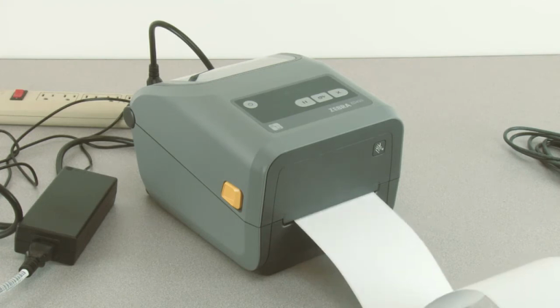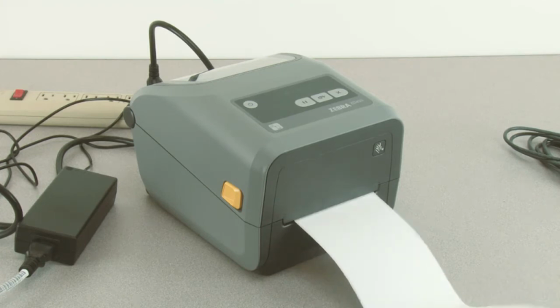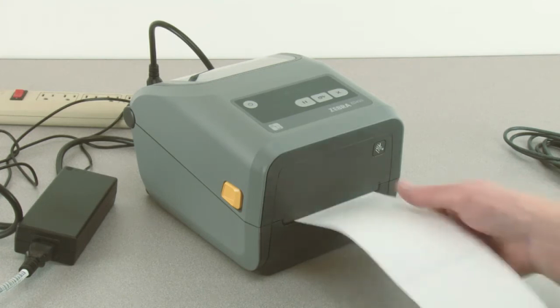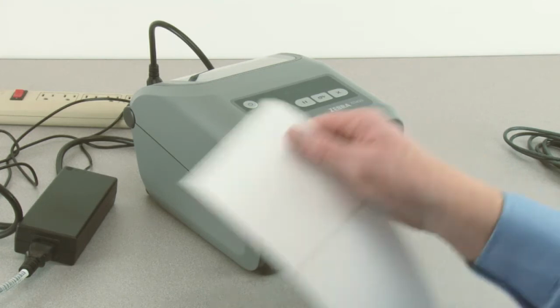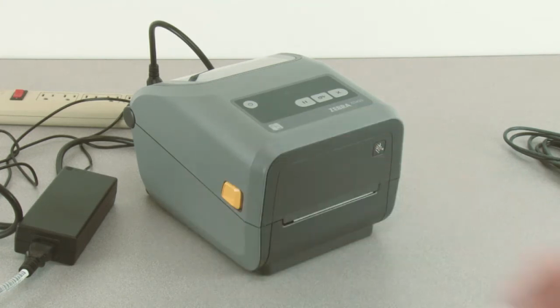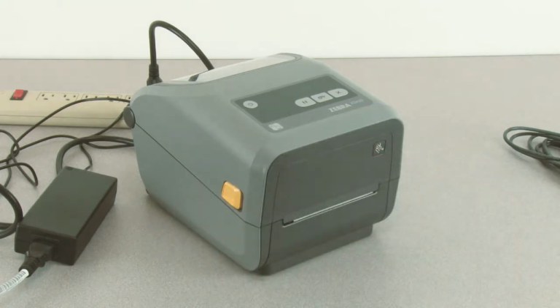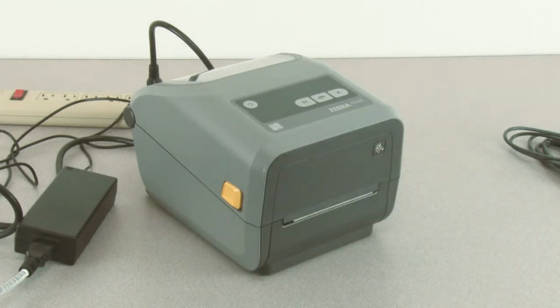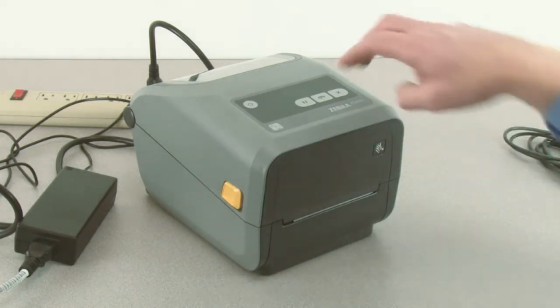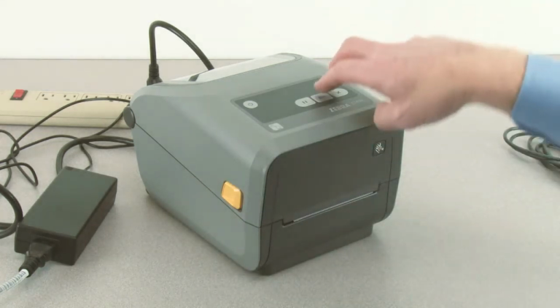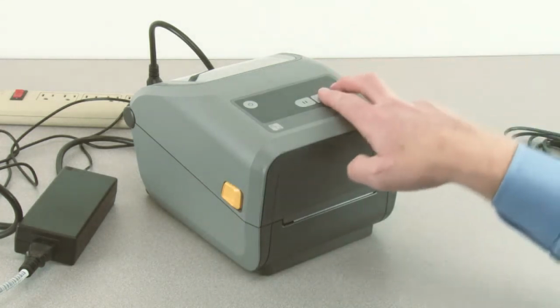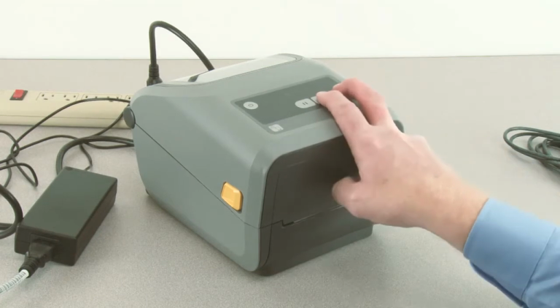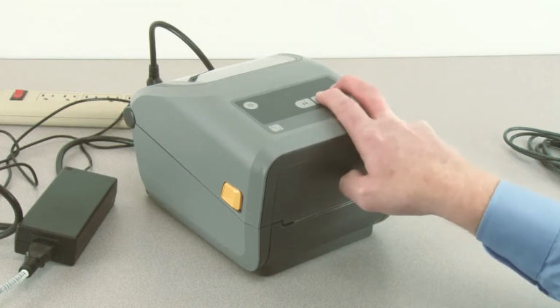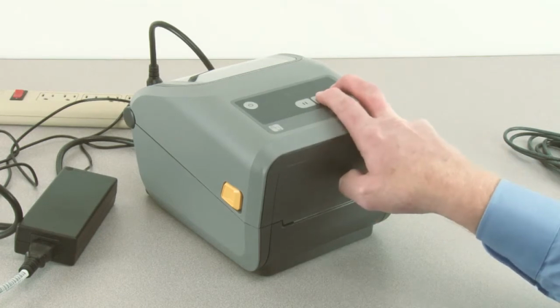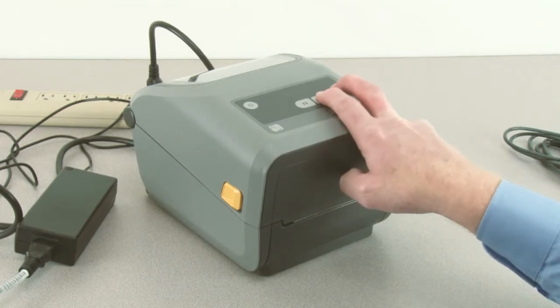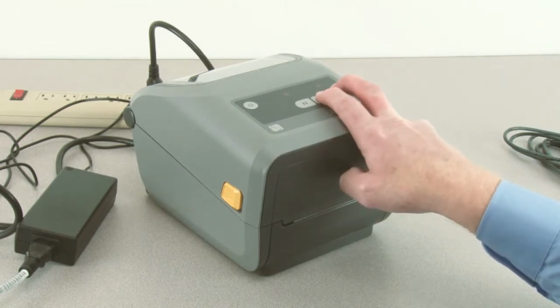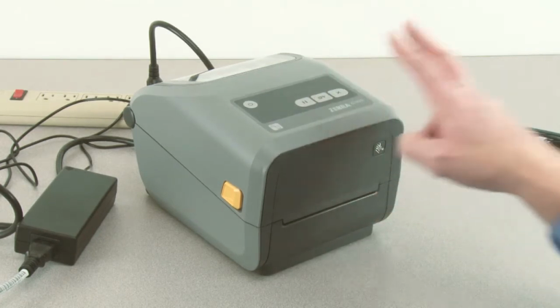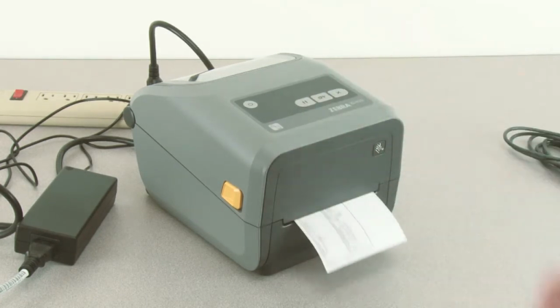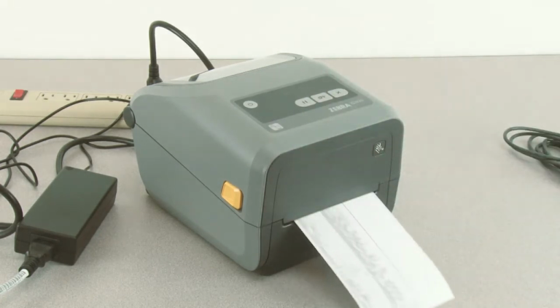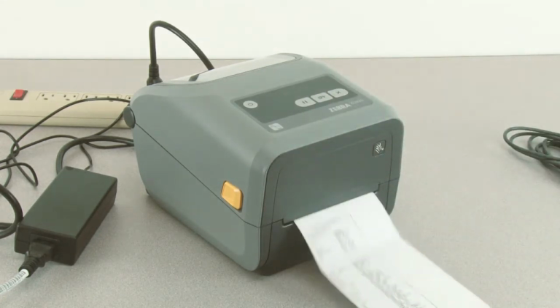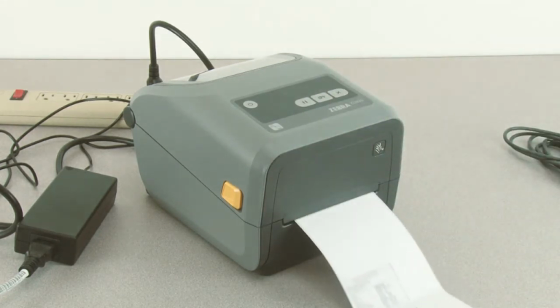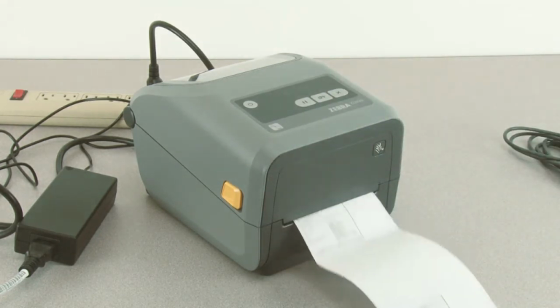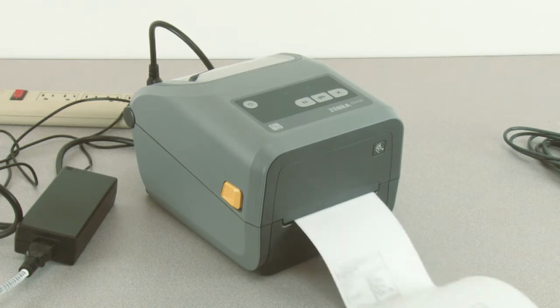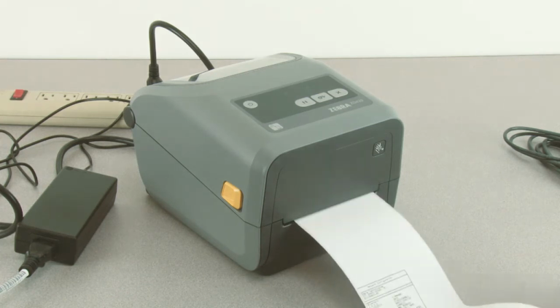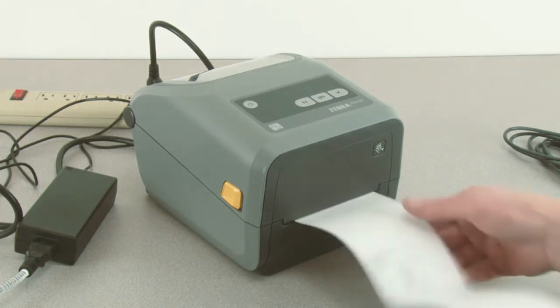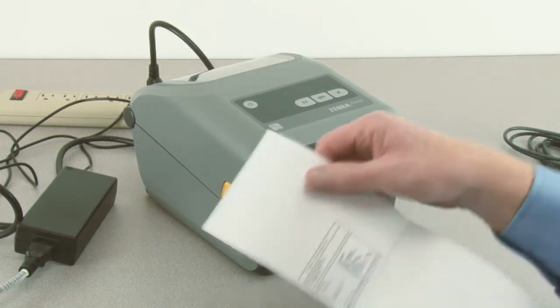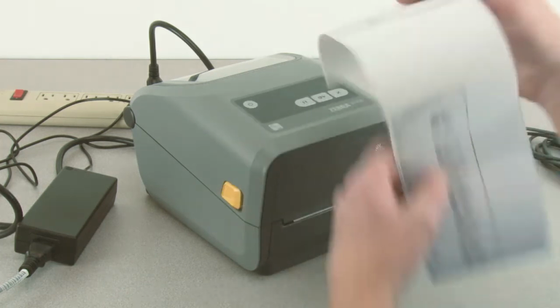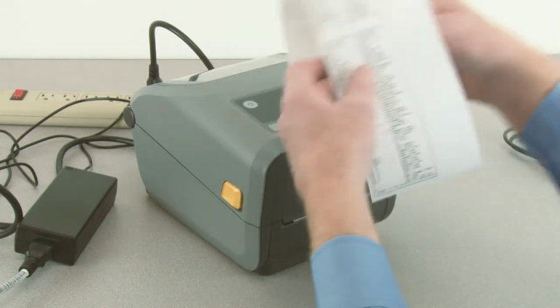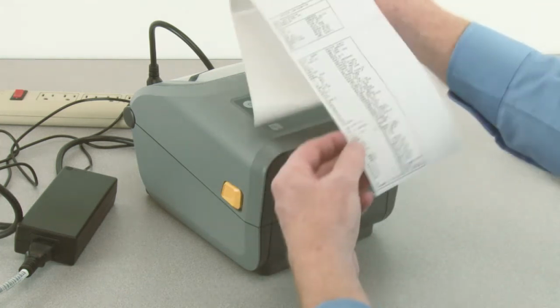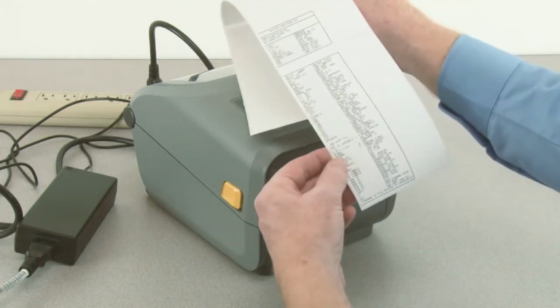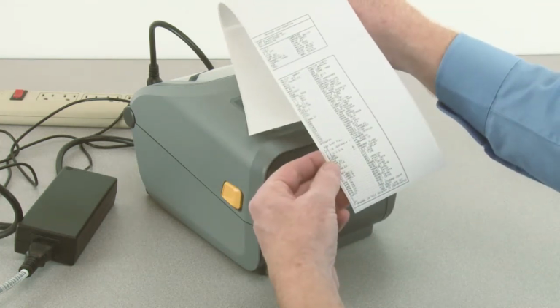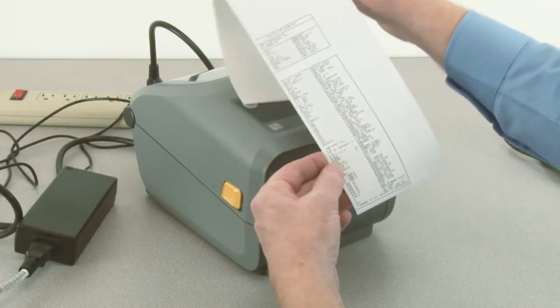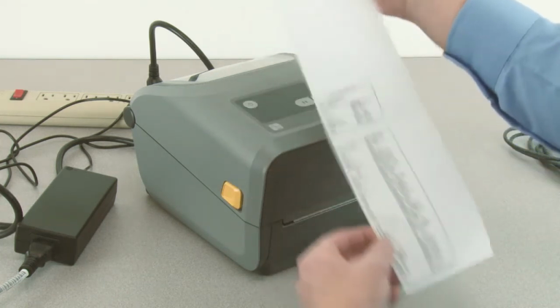Tear off the excess media. Press and hold the feed and cancel buttons to print a configuration report.